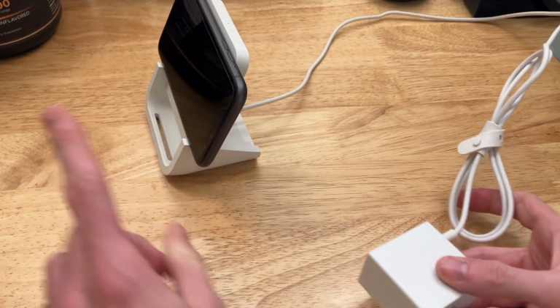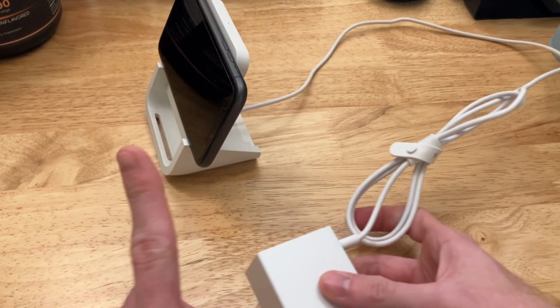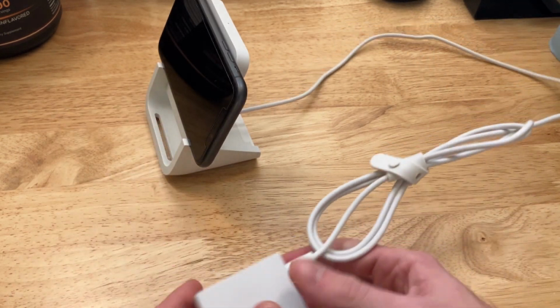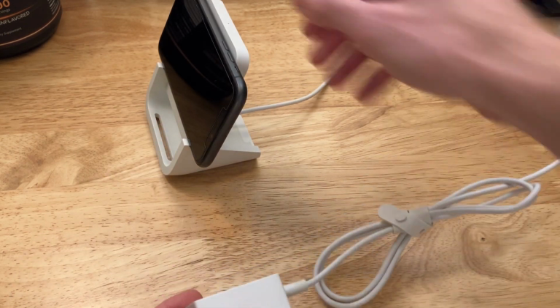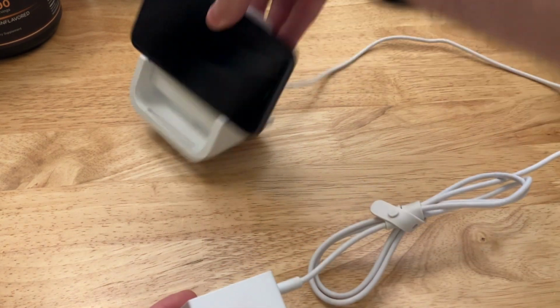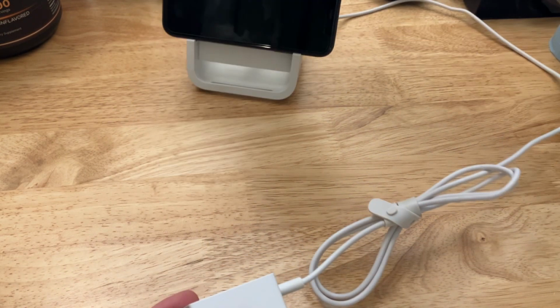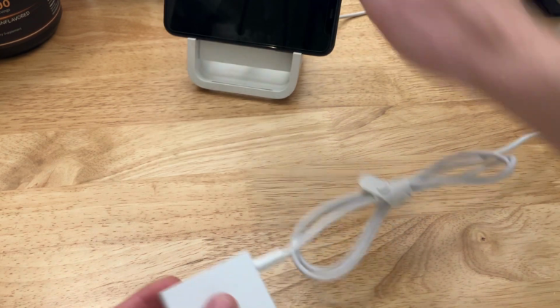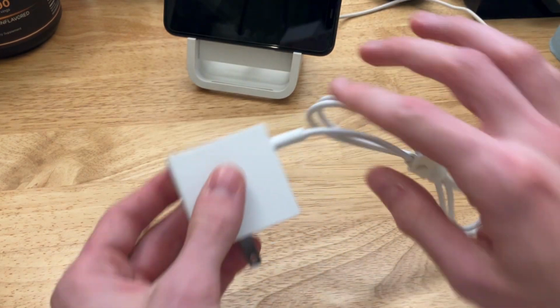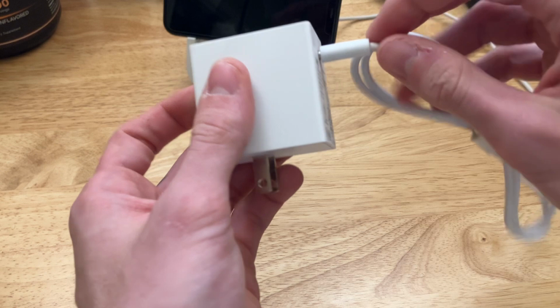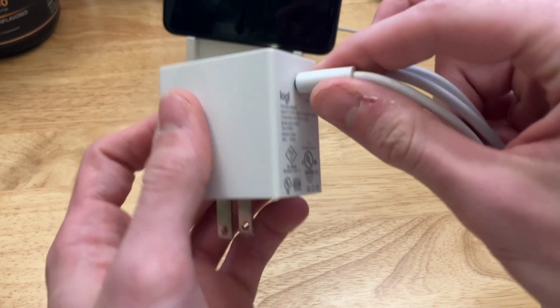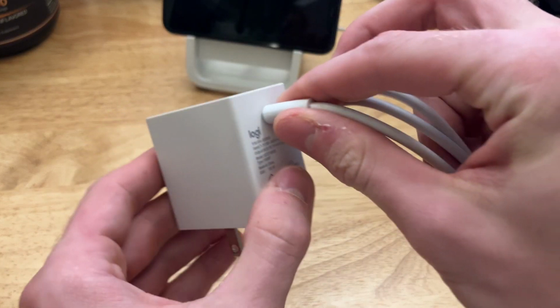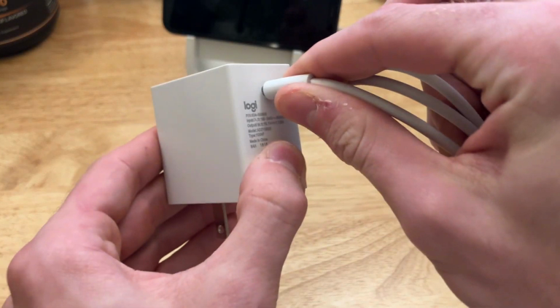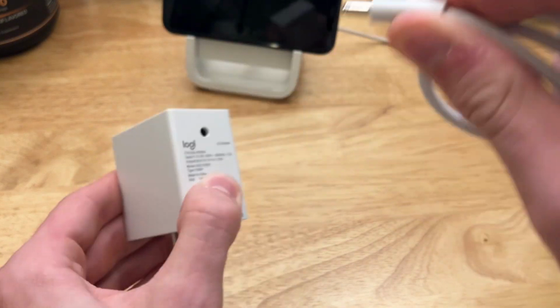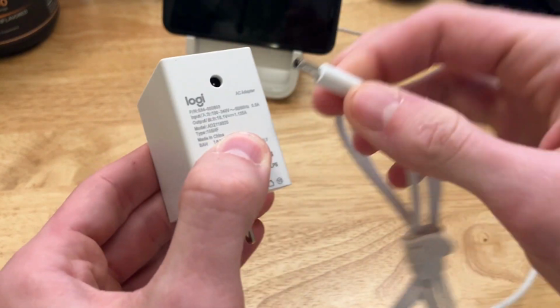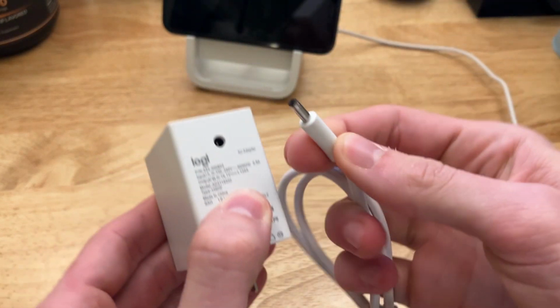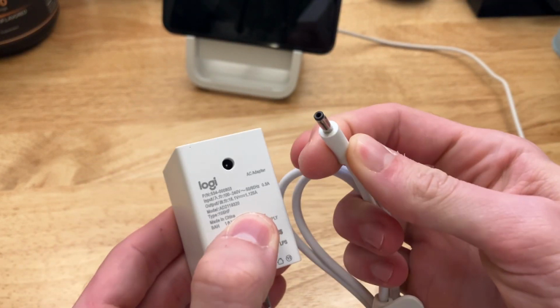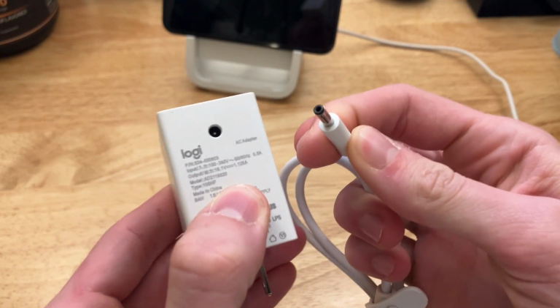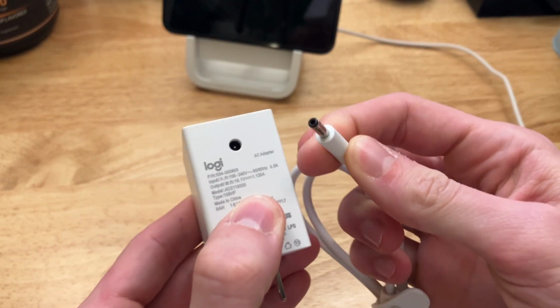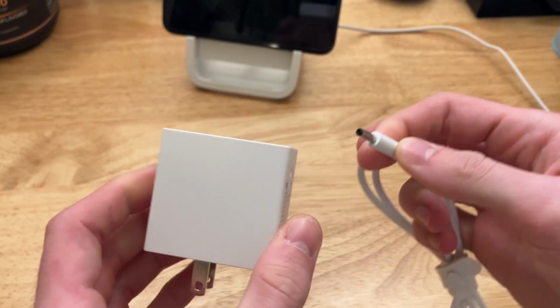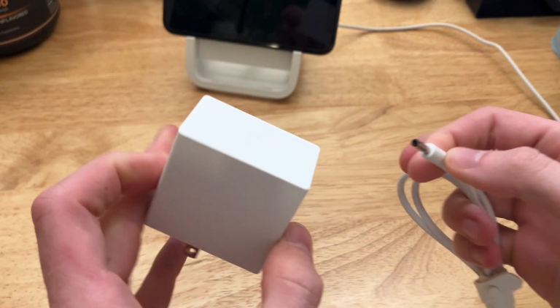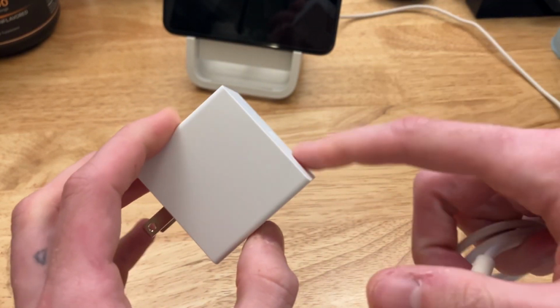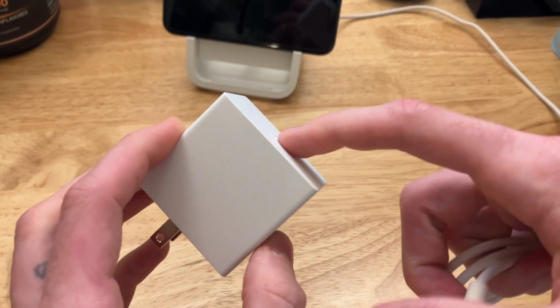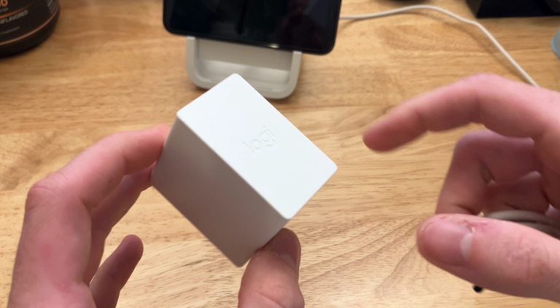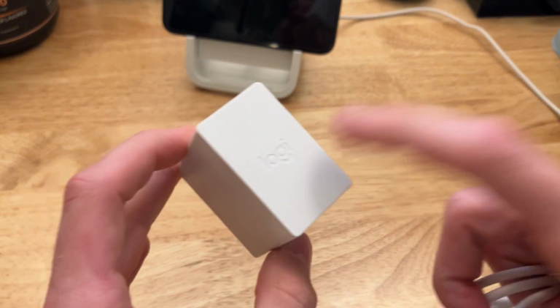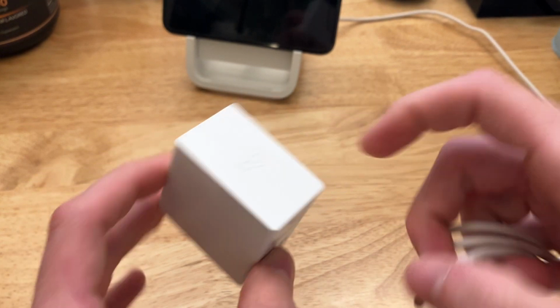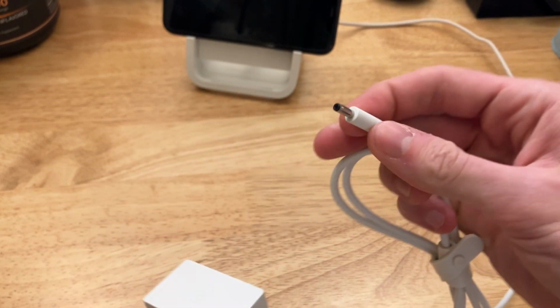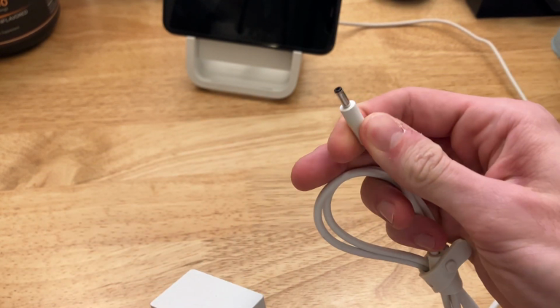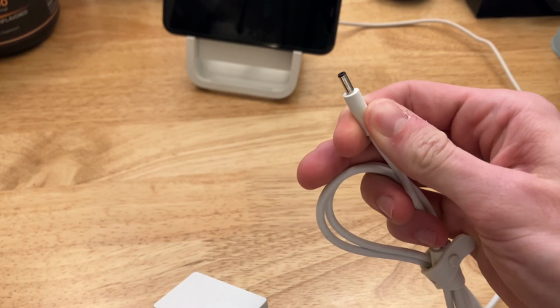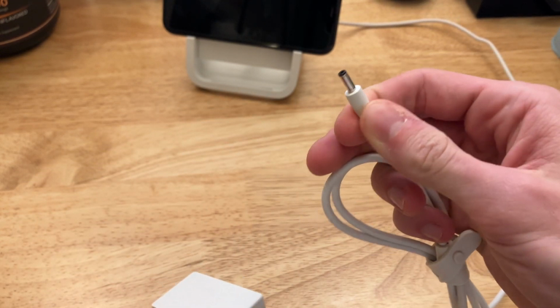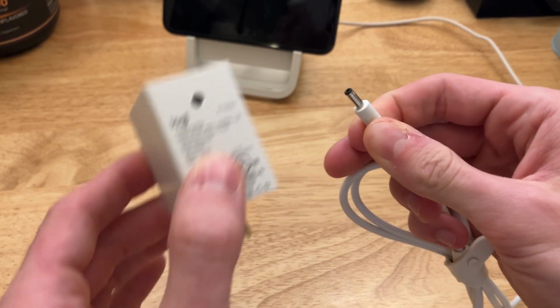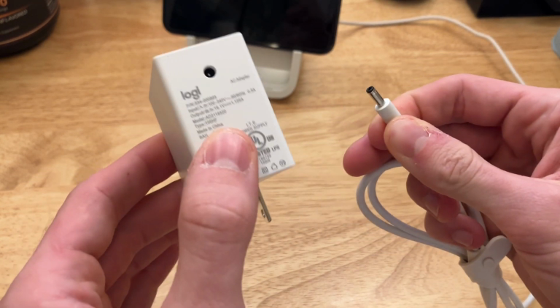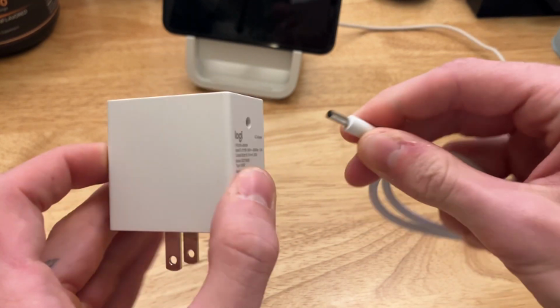Let me show you the thing I actually don't like. The thing I don't like is that it actually uses a barrel jack. So let's say you decide you want to replace one of these, or this breaks — you're going to have to find some way to replace it.